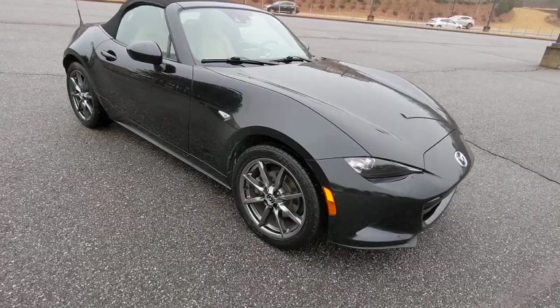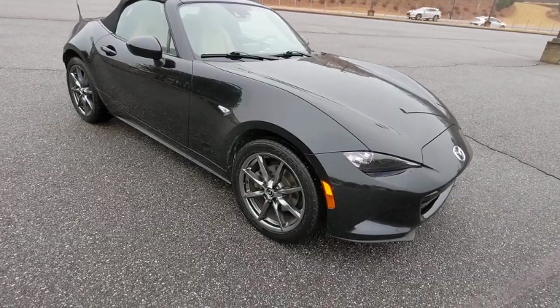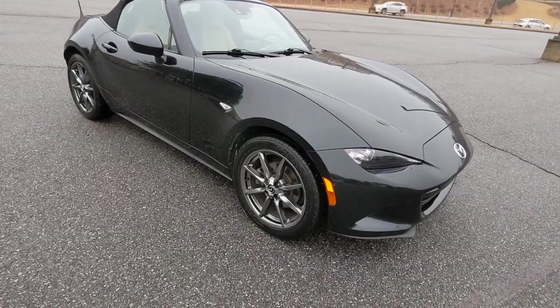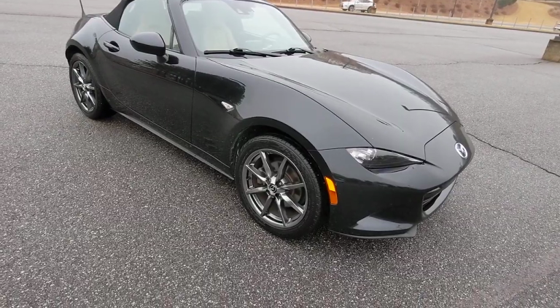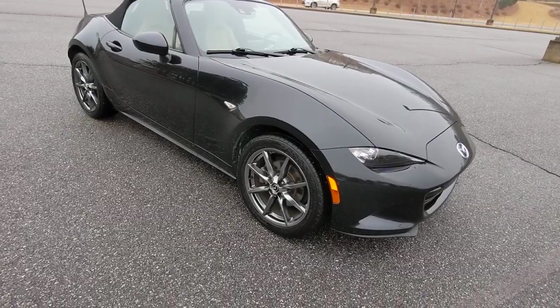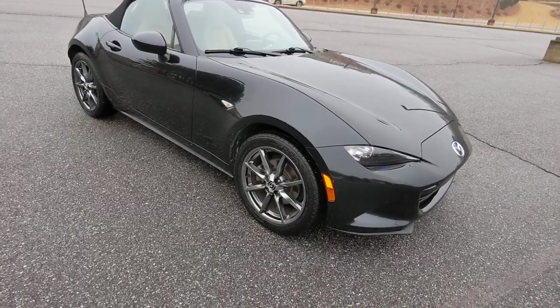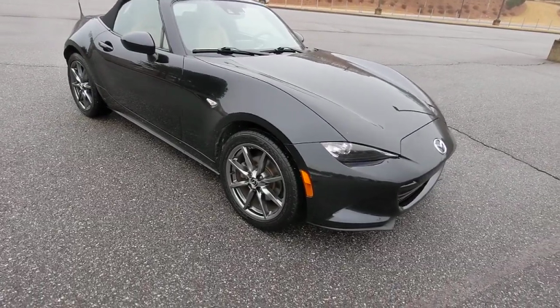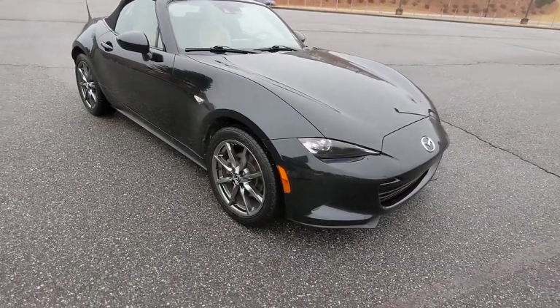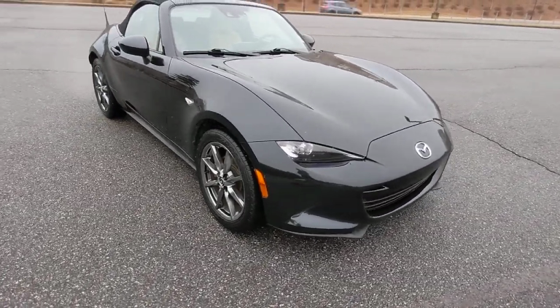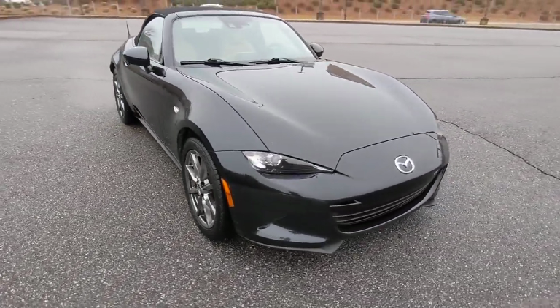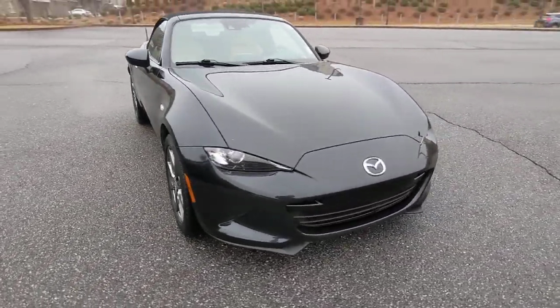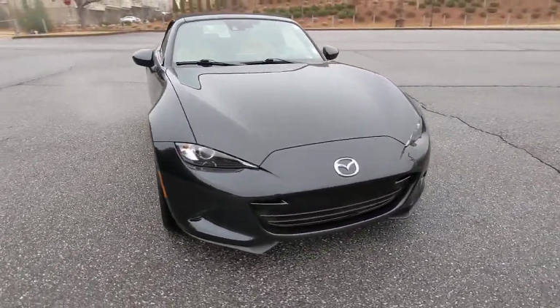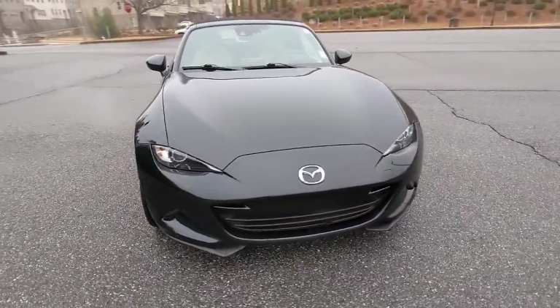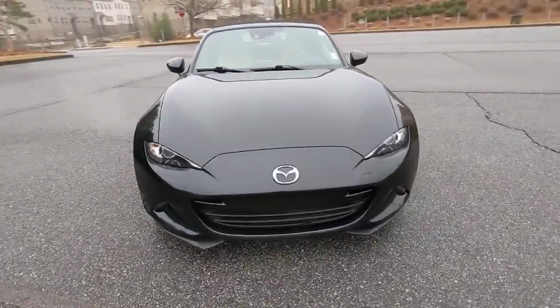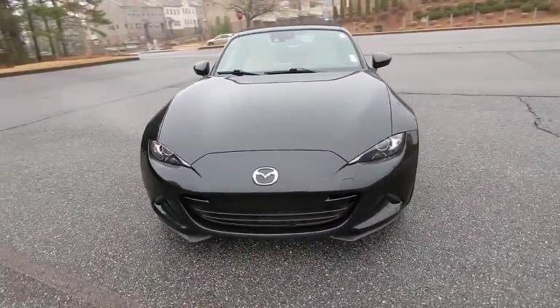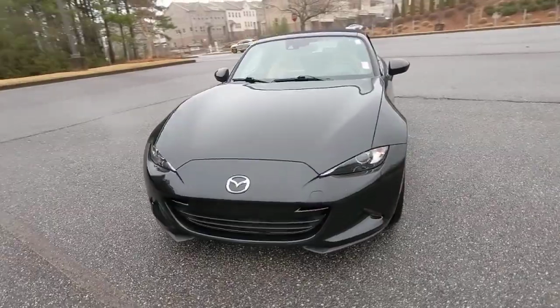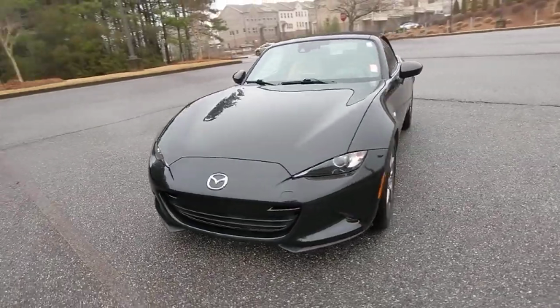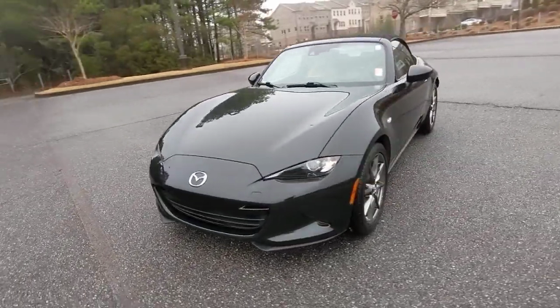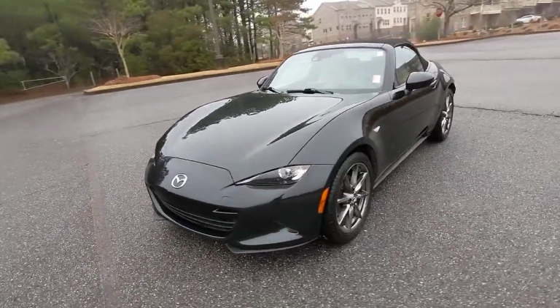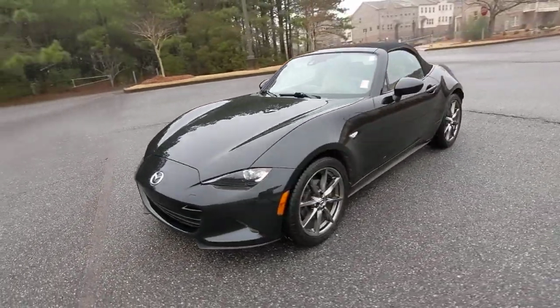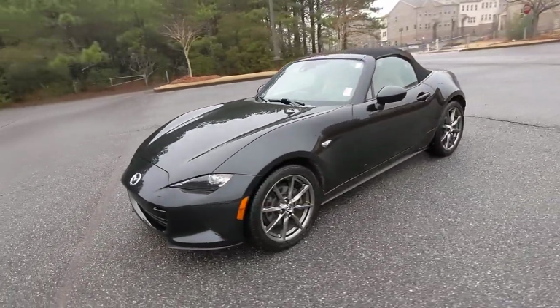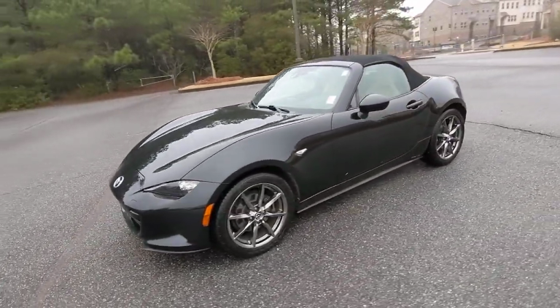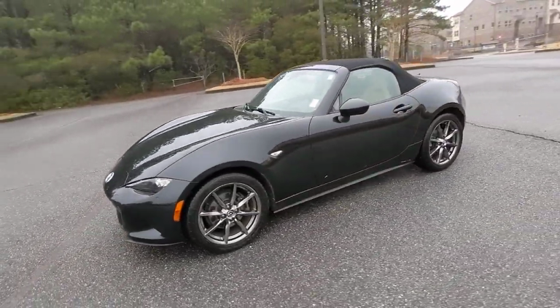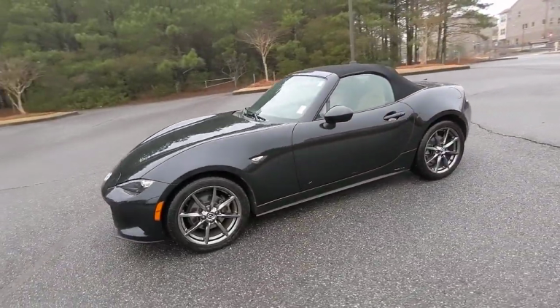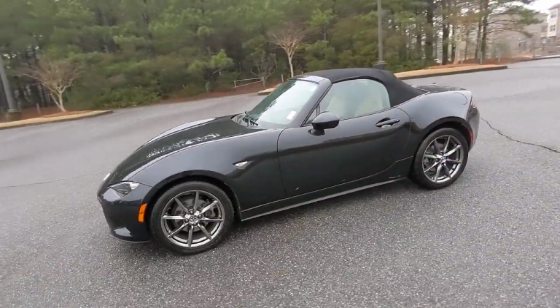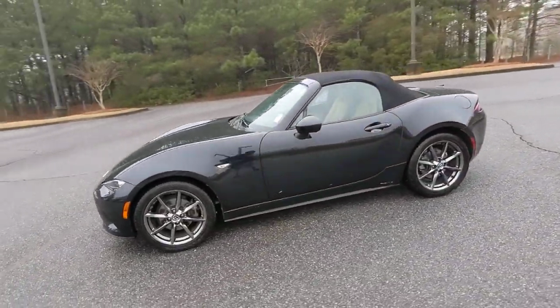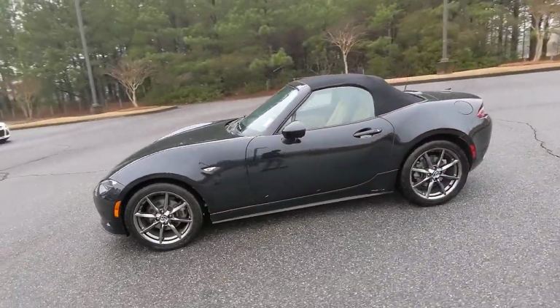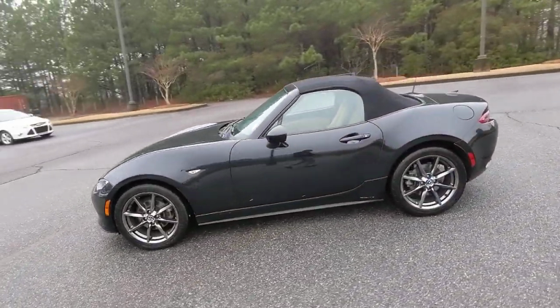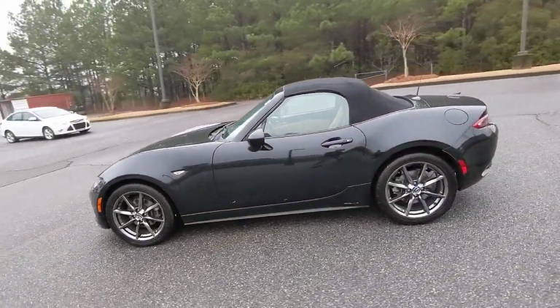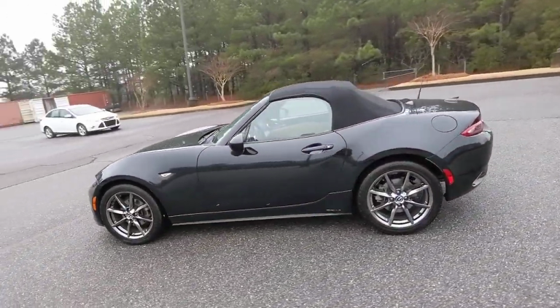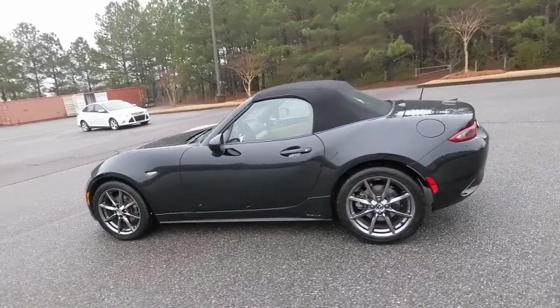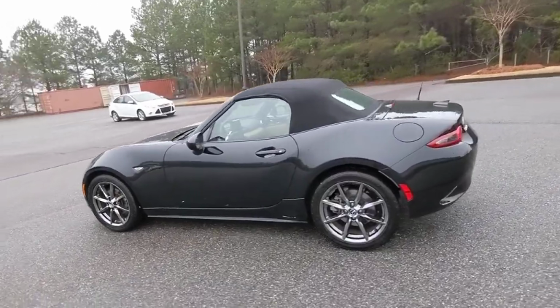This could be the car for you — the 2016 Mazda MX-5. With less than 60,000 miles on the odometer, this vehicle stands out from the rest.